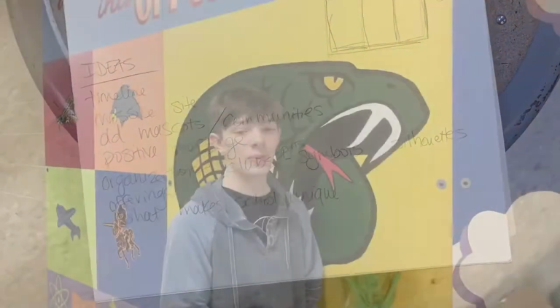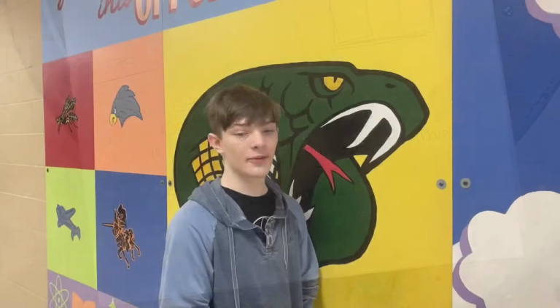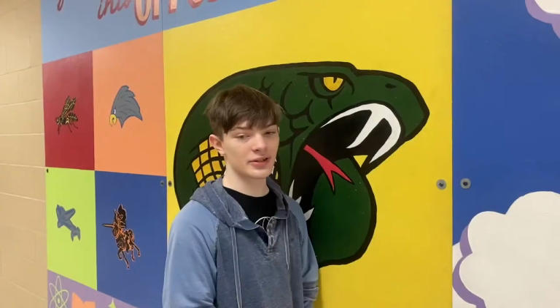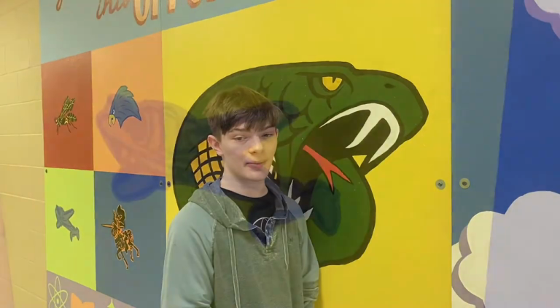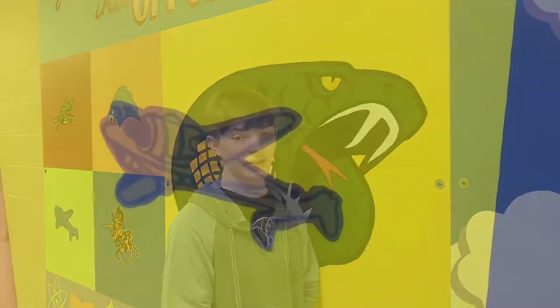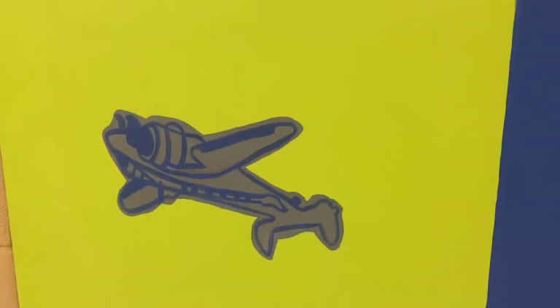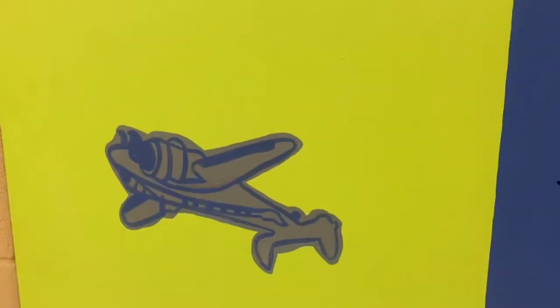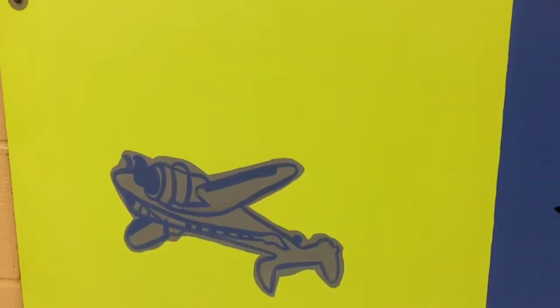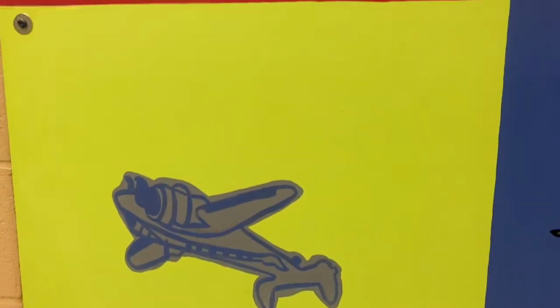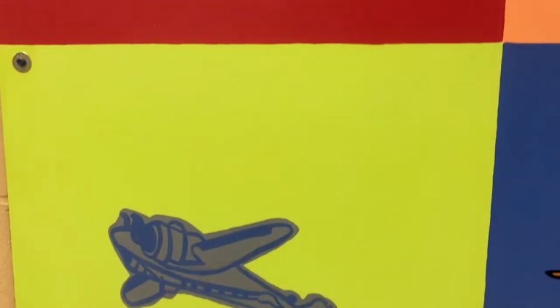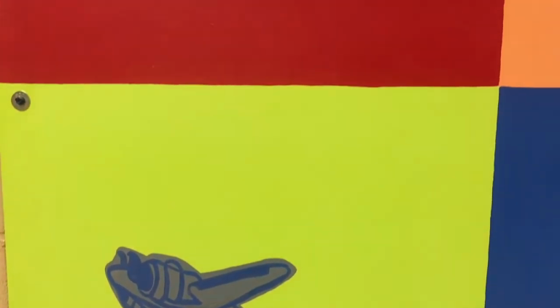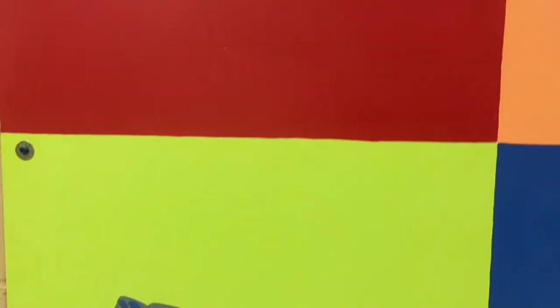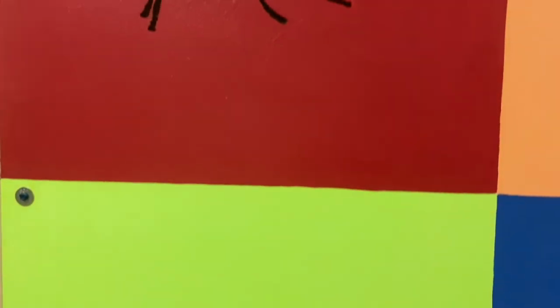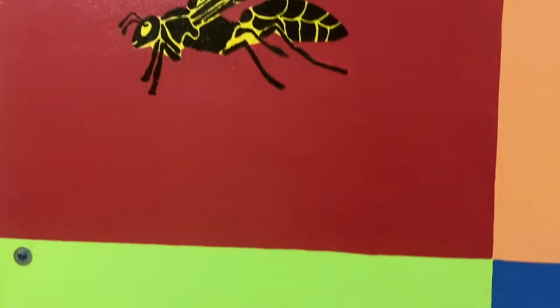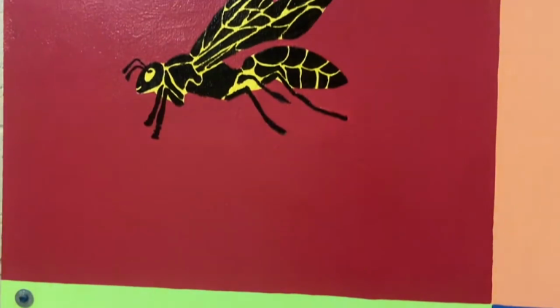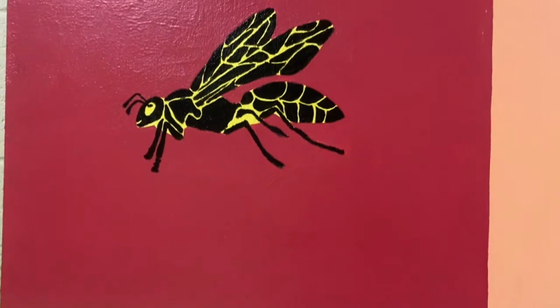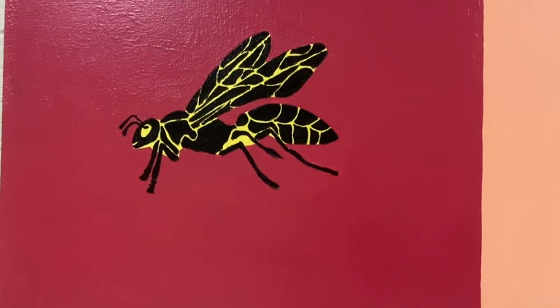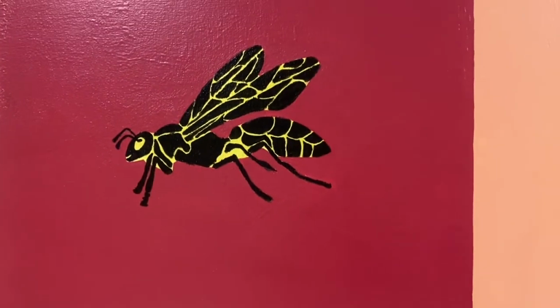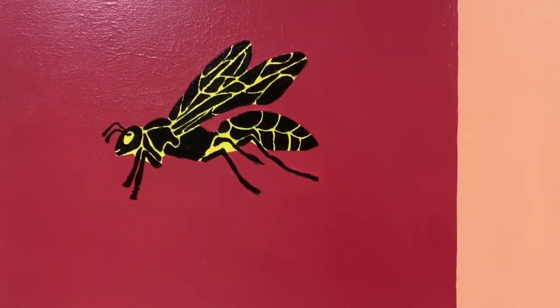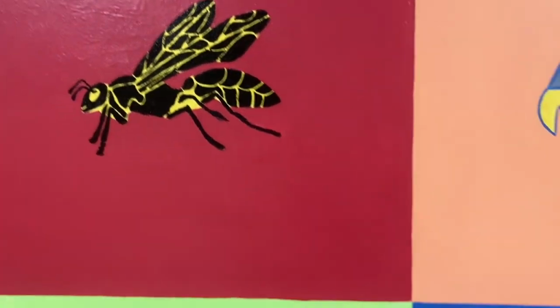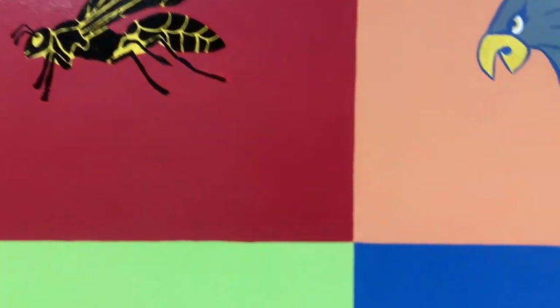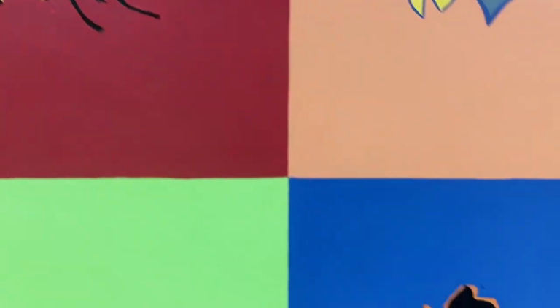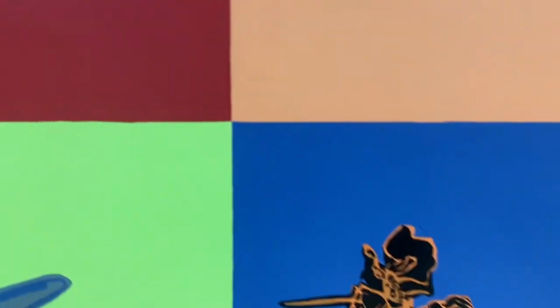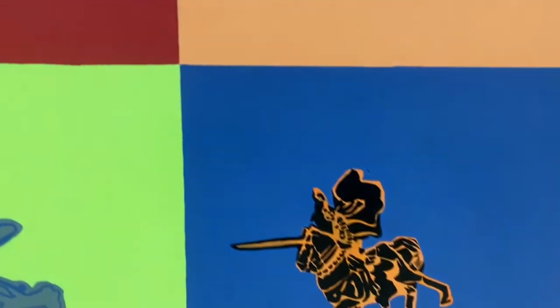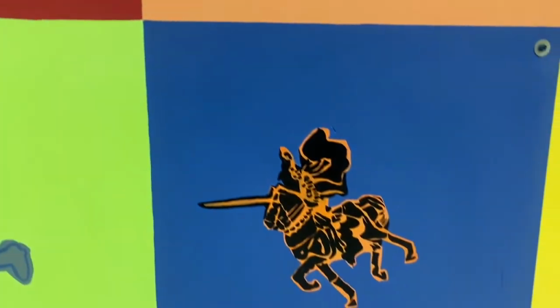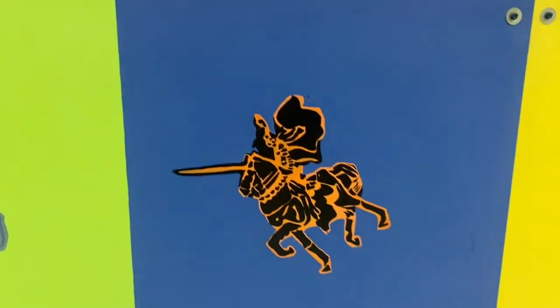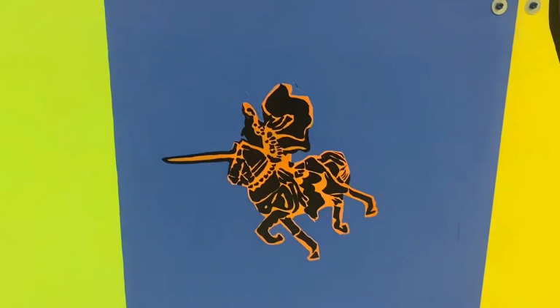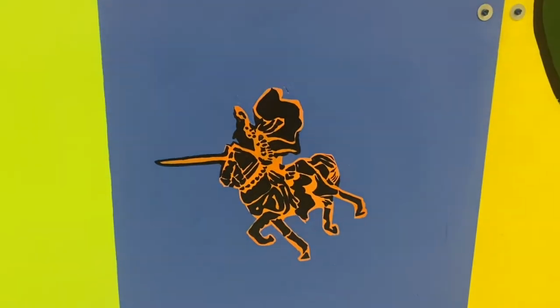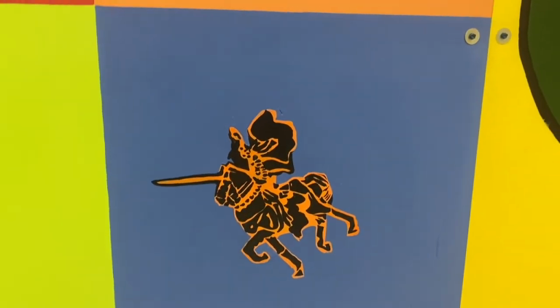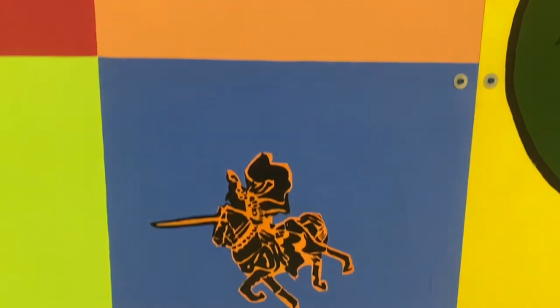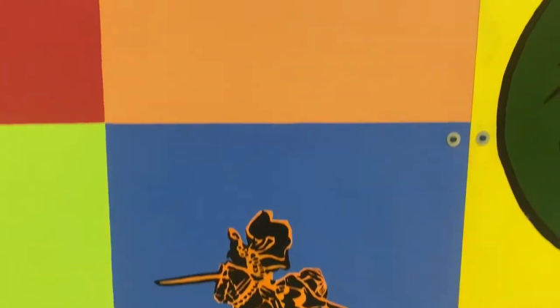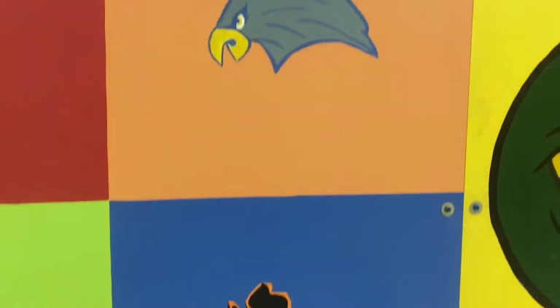We have pictures of the mascots from the four schools that were united to form Jackson Heights. You can see the Circleville Bombers, the Nanawaka Hornets, the Soldier Chargers, and the Whiting Eagles.